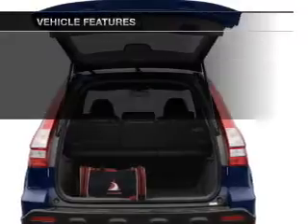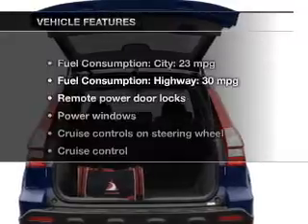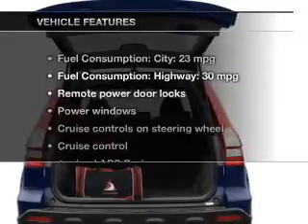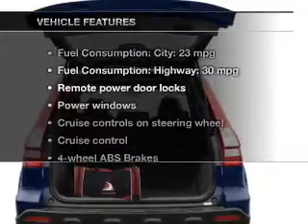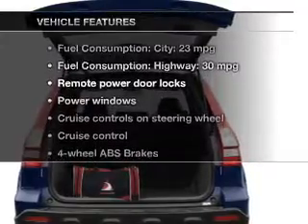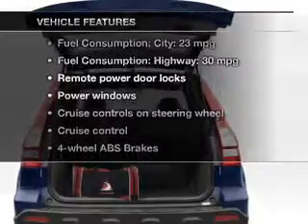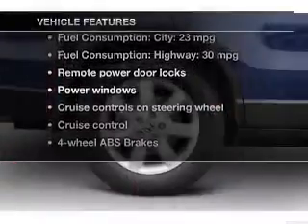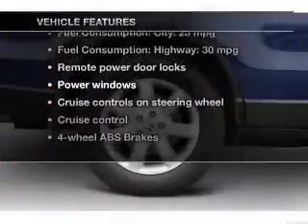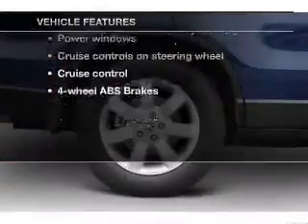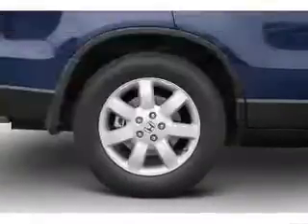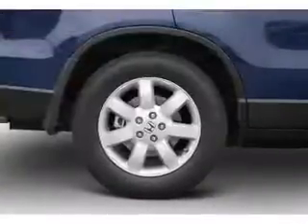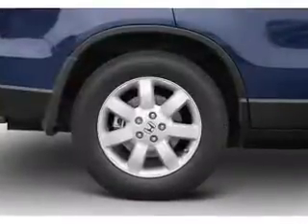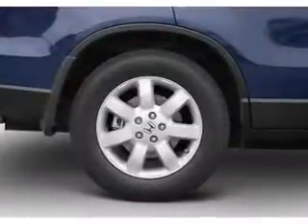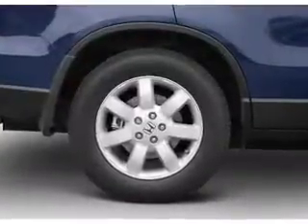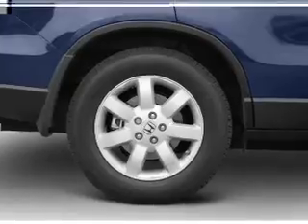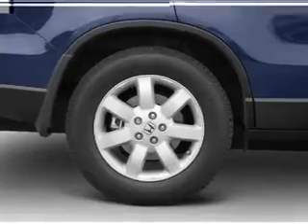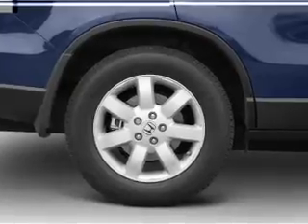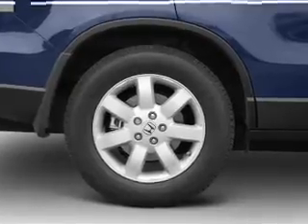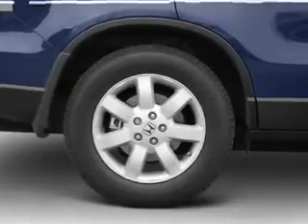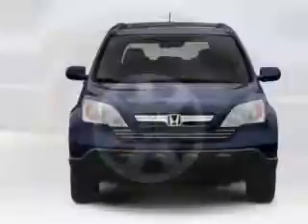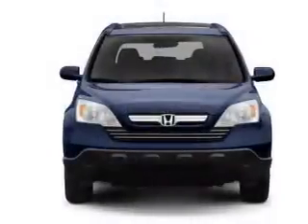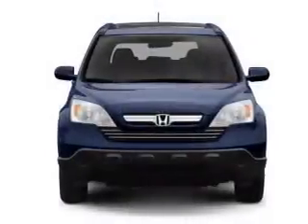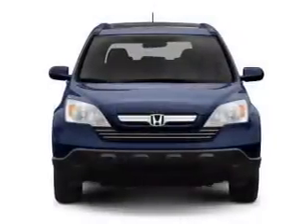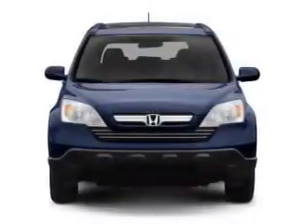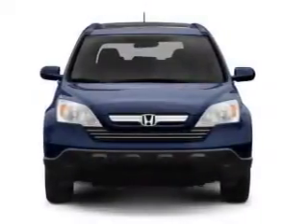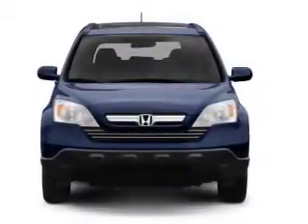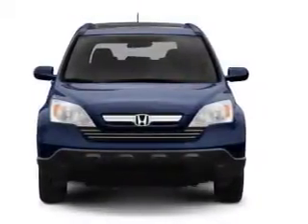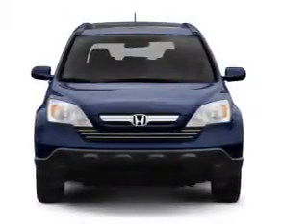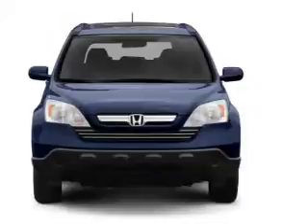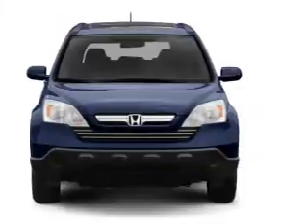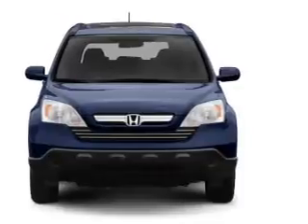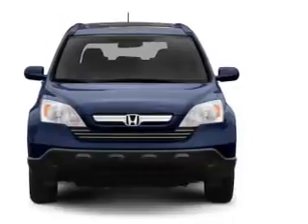Plus, enjoy these notable features that are included in this vehicle: power door locks, power windows, cruise control, an AM-FM stereo with a CD player, power mirrors, power steering, and air conditioning.